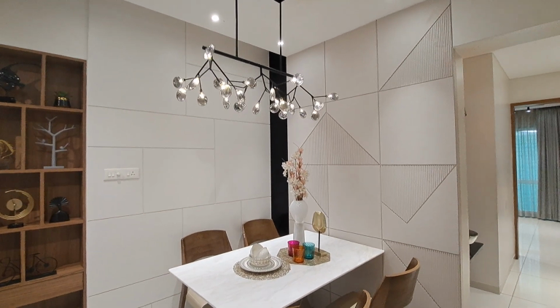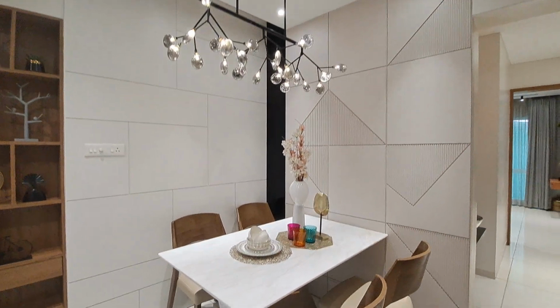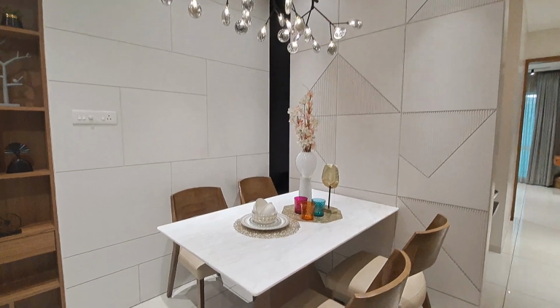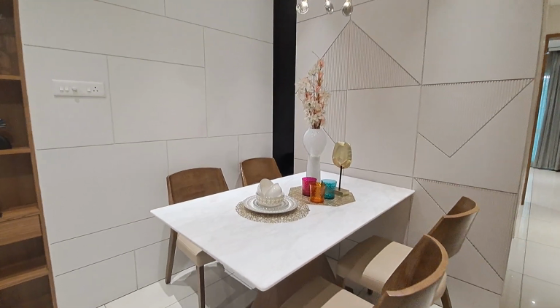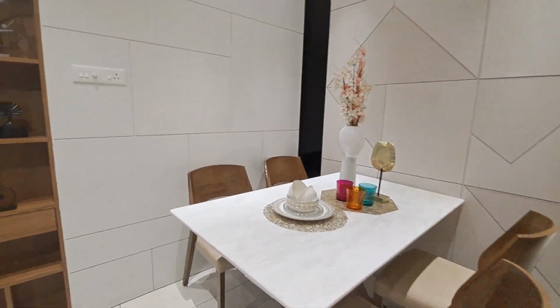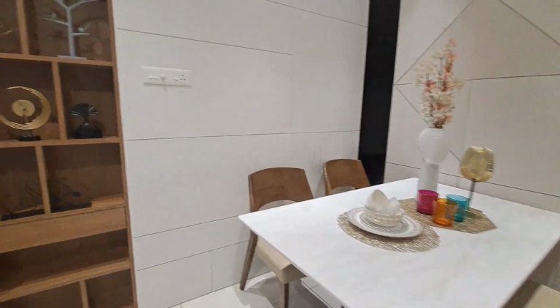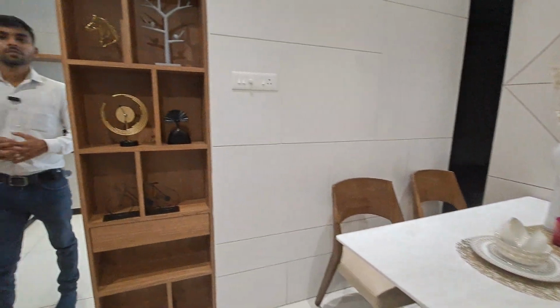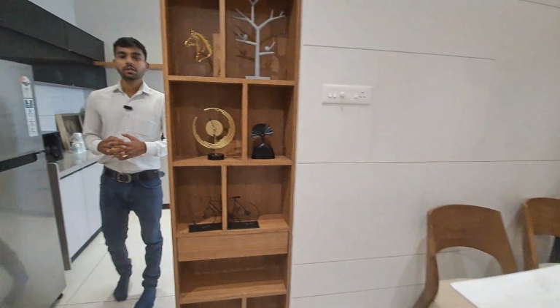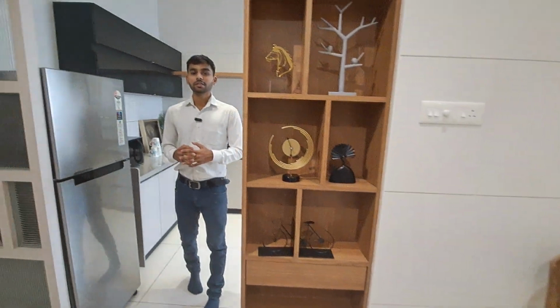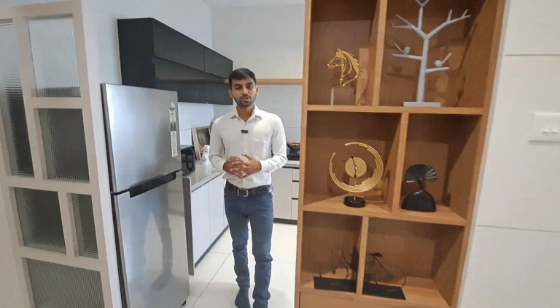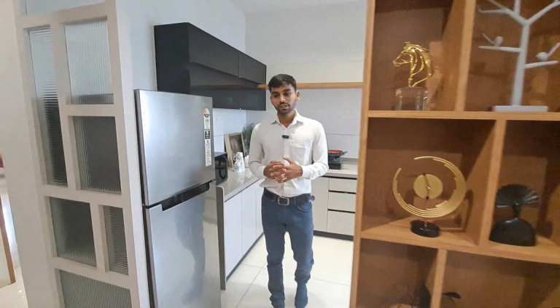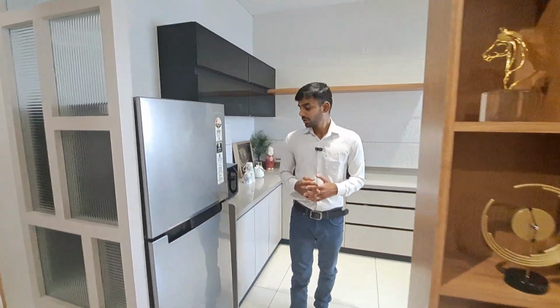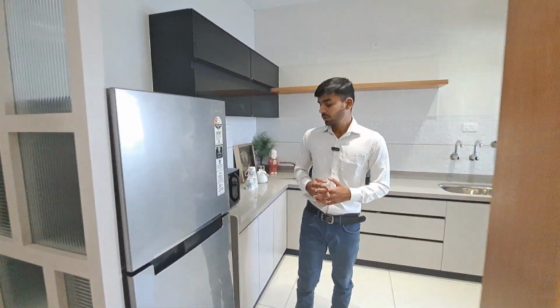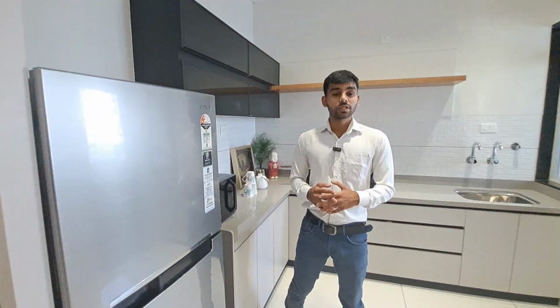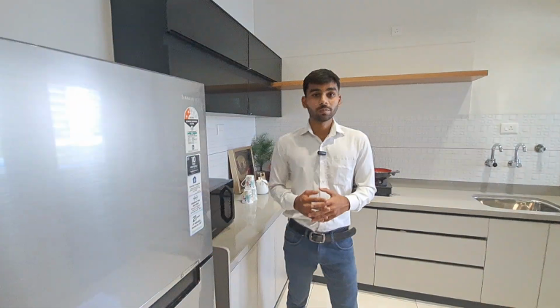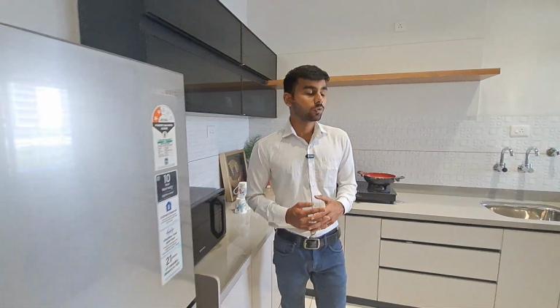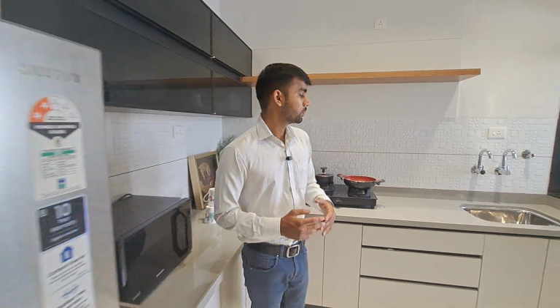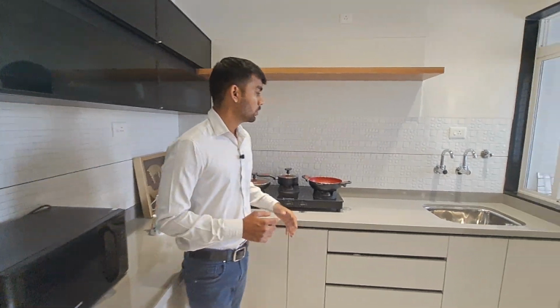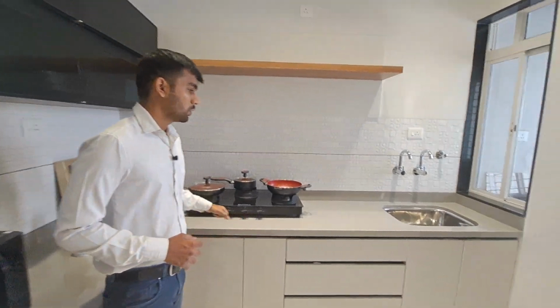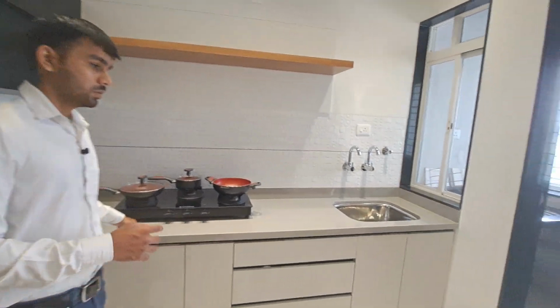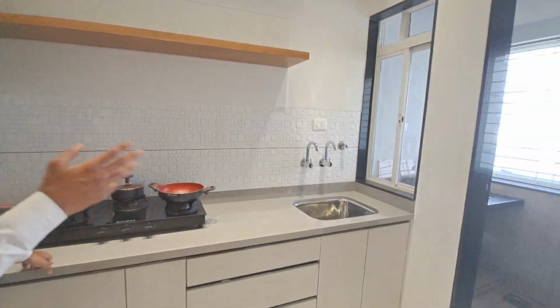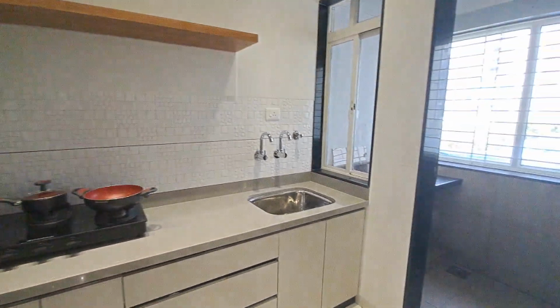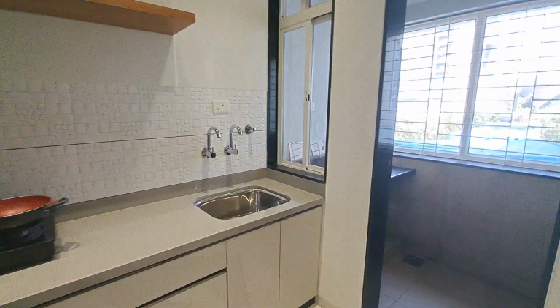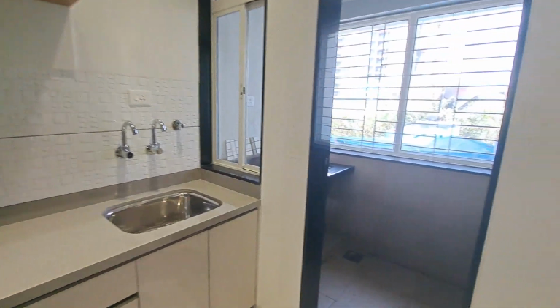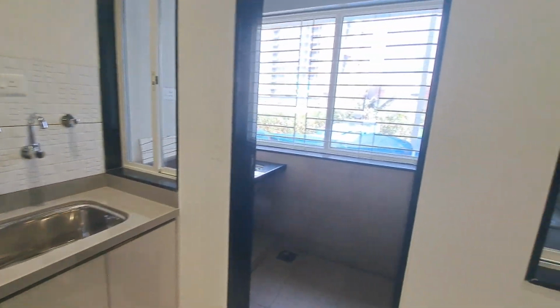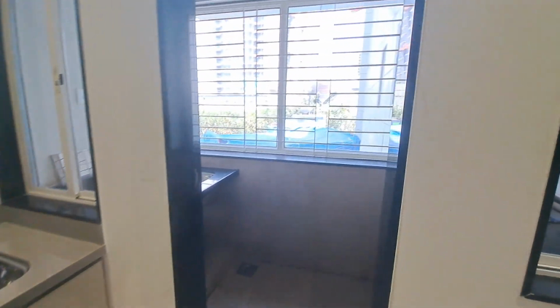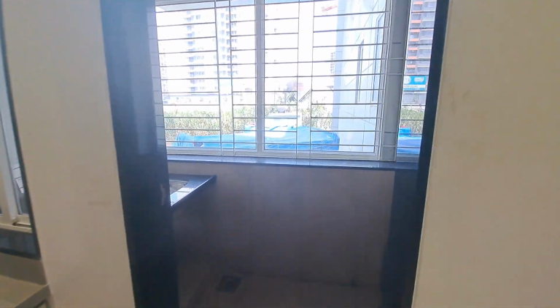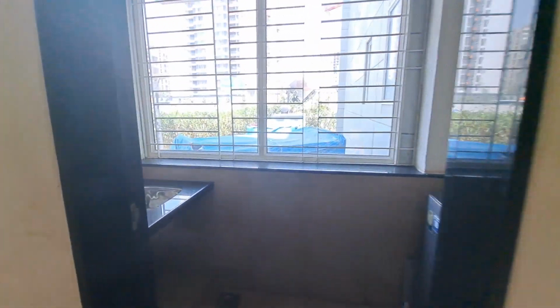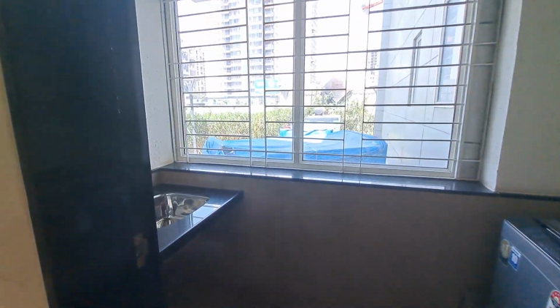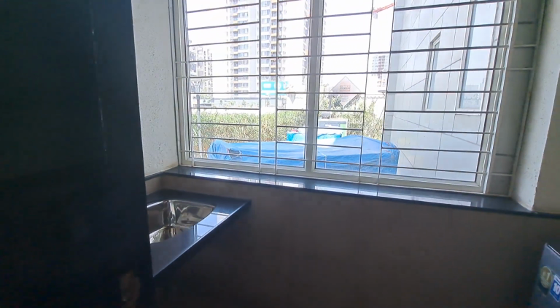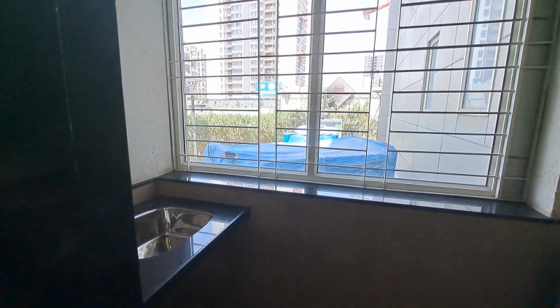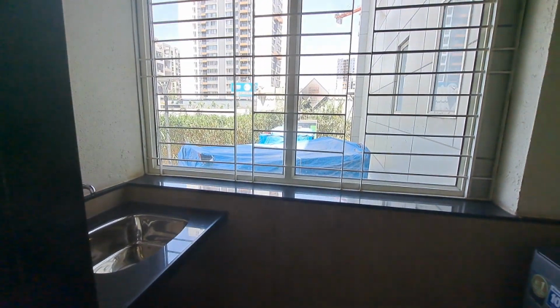This is your beautiful dining area. And this is your kitchen which is an L-platform with attached dry balcony. A window is also given for ventilation purpose.